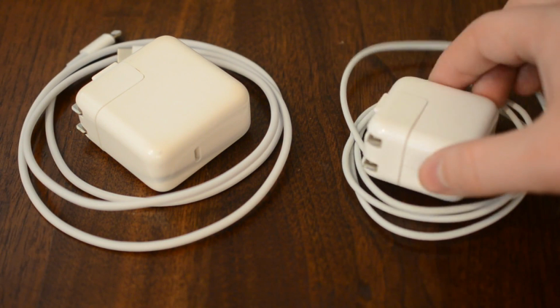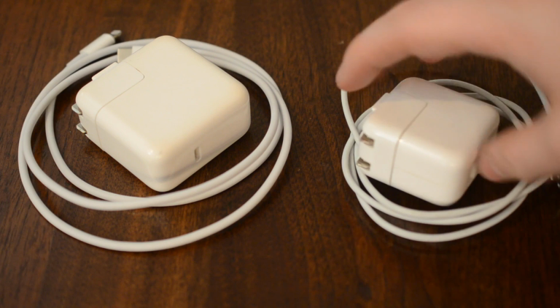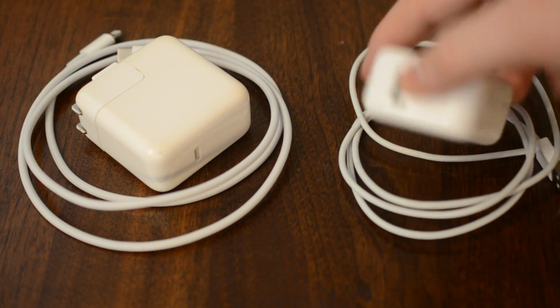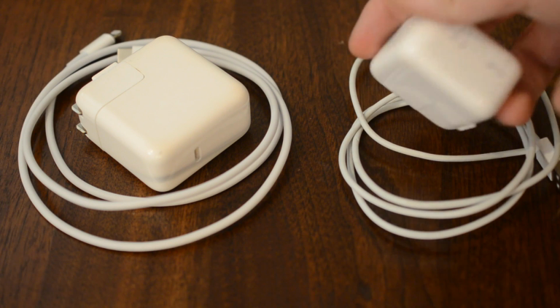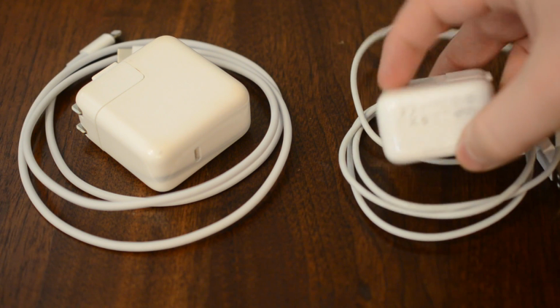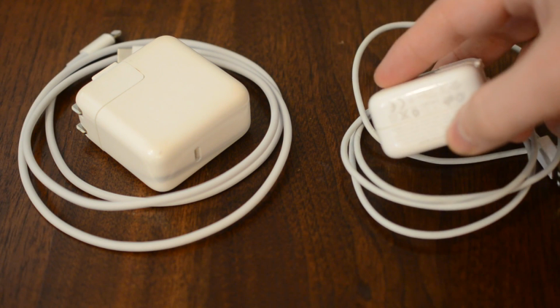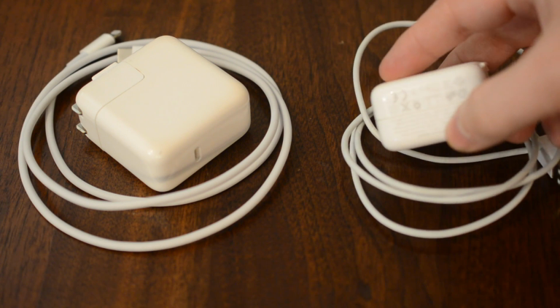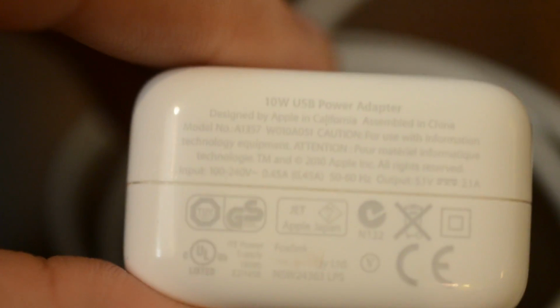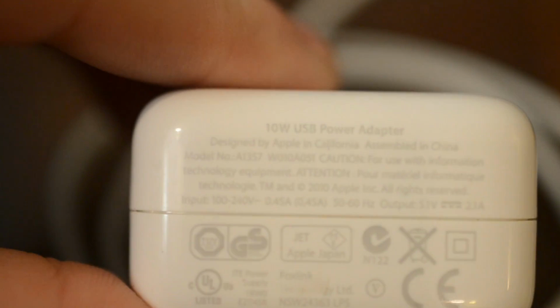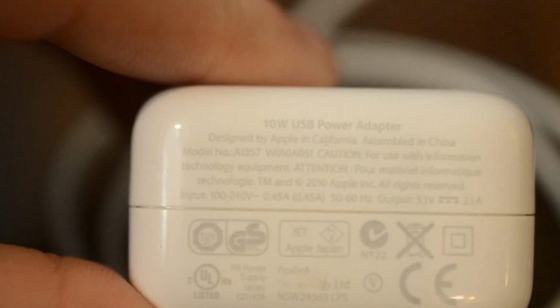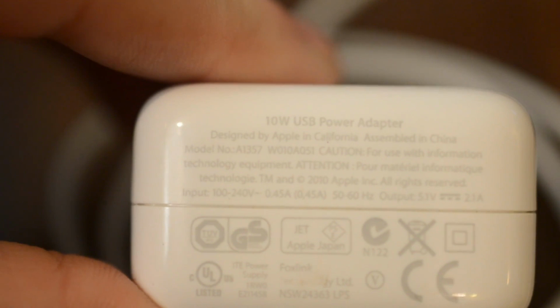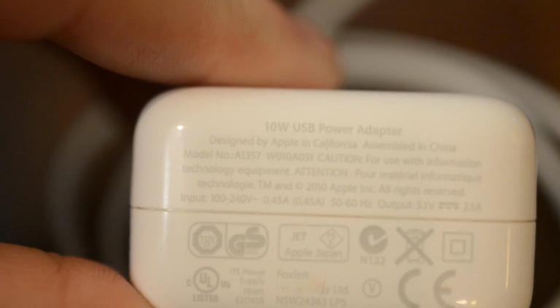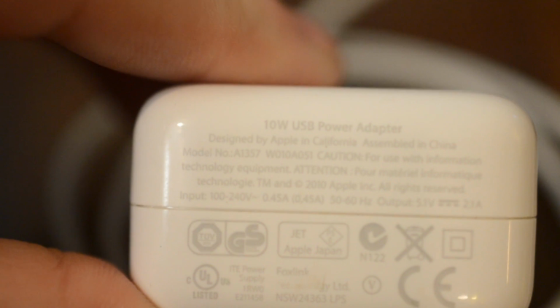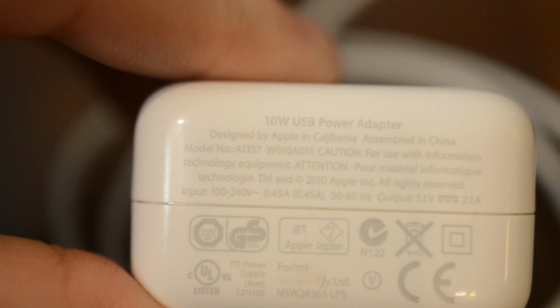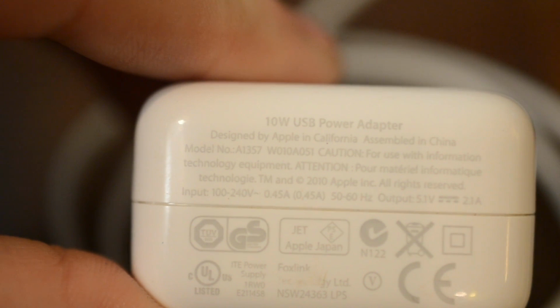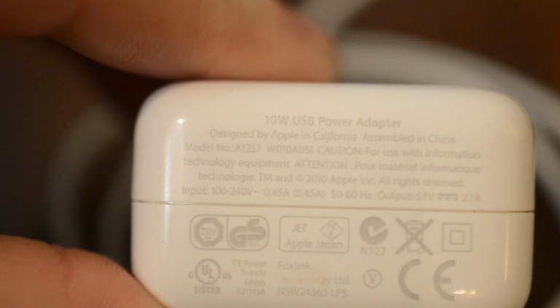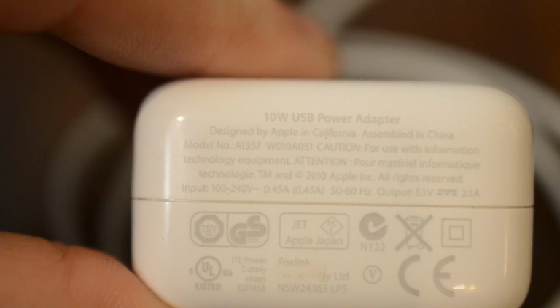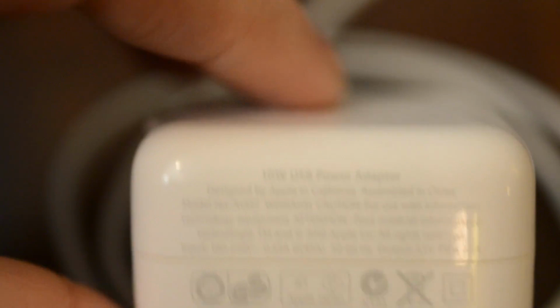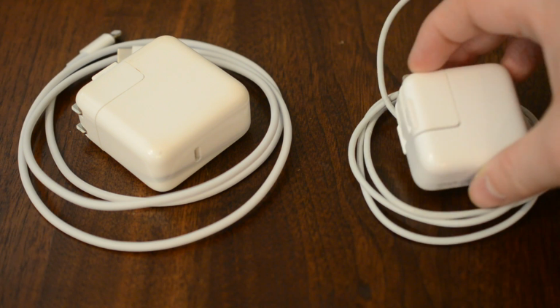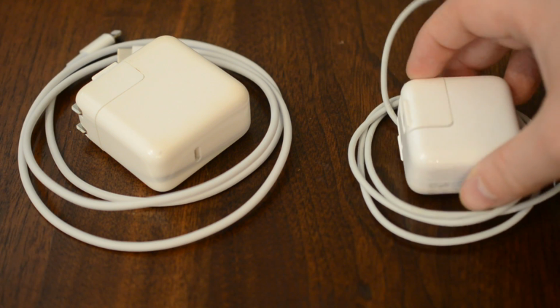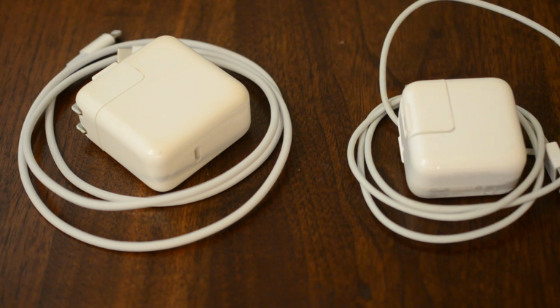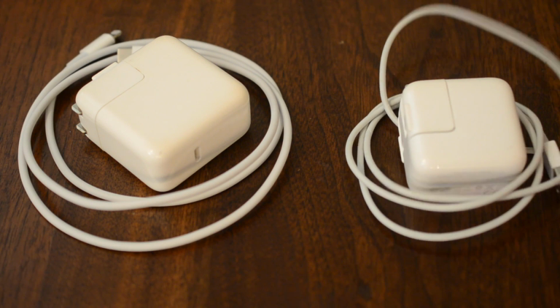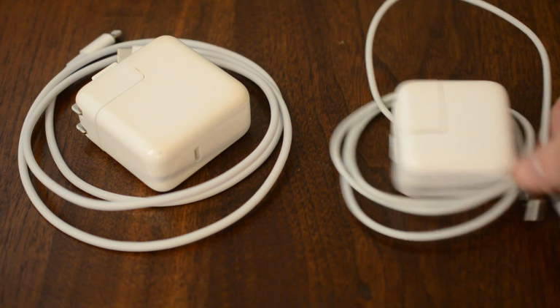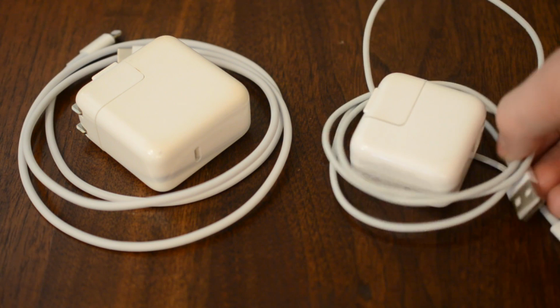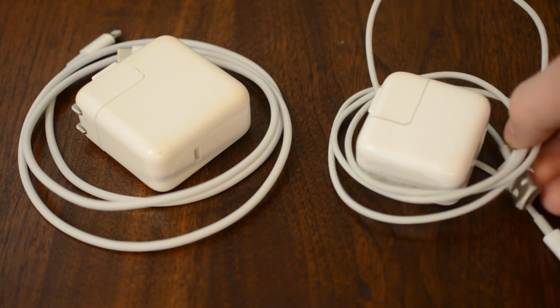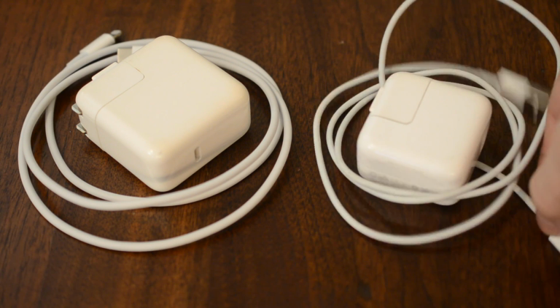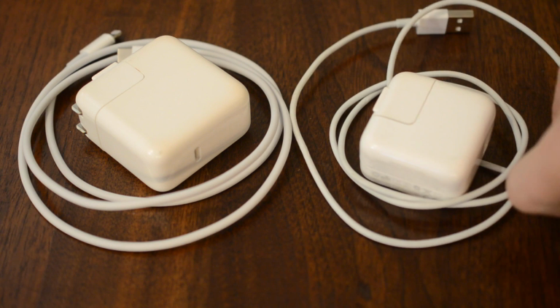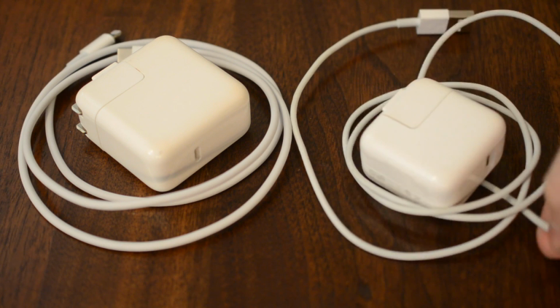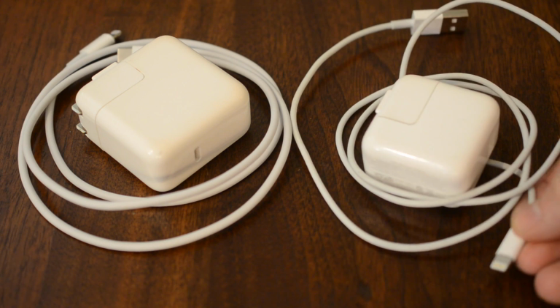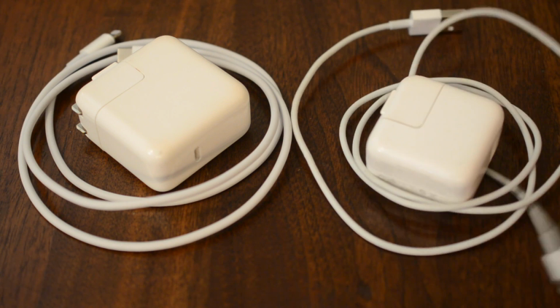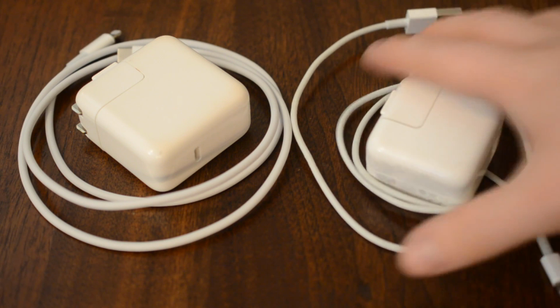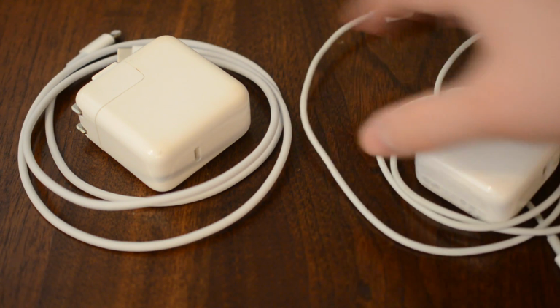What comes with your iPad is a 12 watt power adapter — you'll also see some 10 watt versions — but these are about the same size and work for any of the iPads out there. The cord is a very thin Lightning to USB cable.